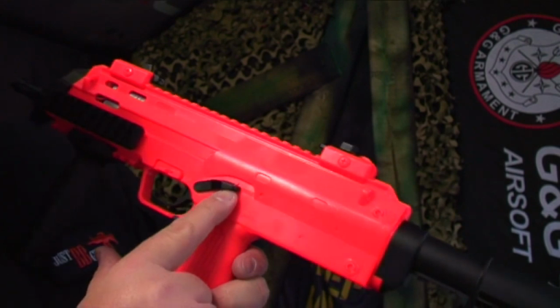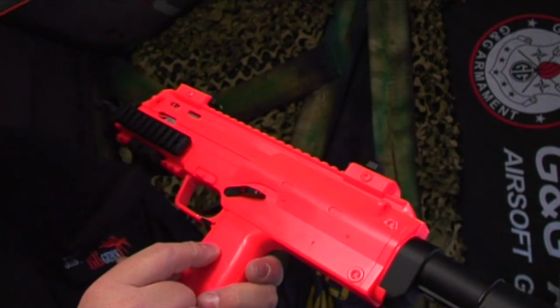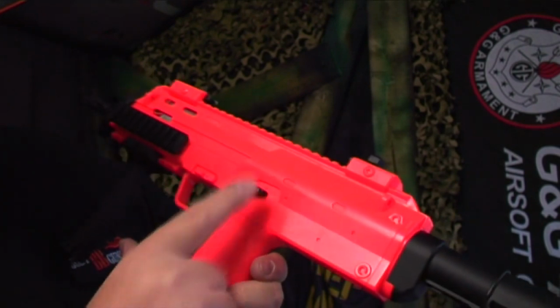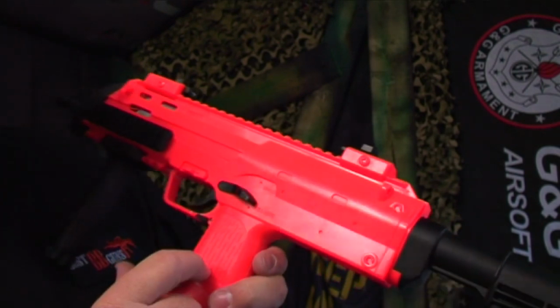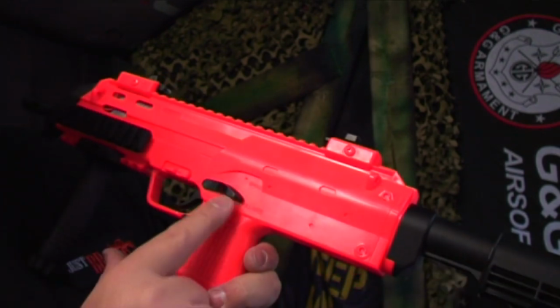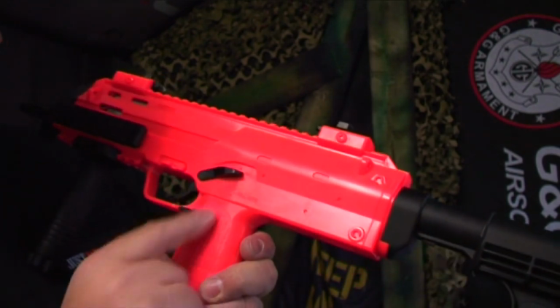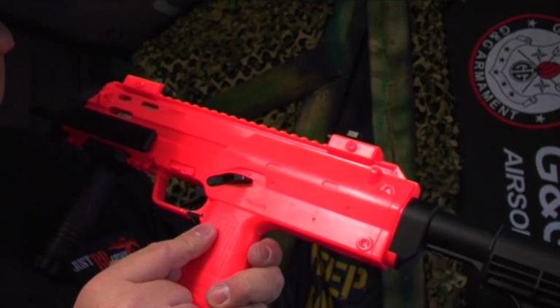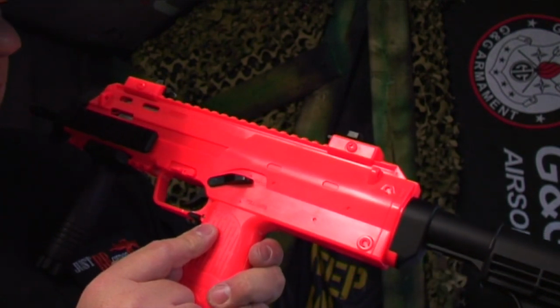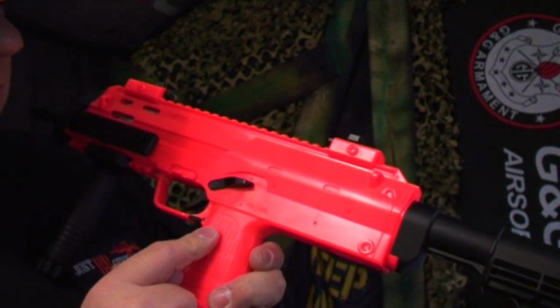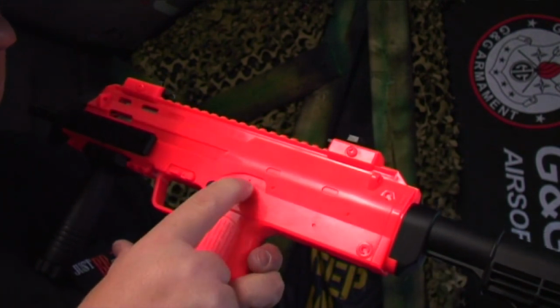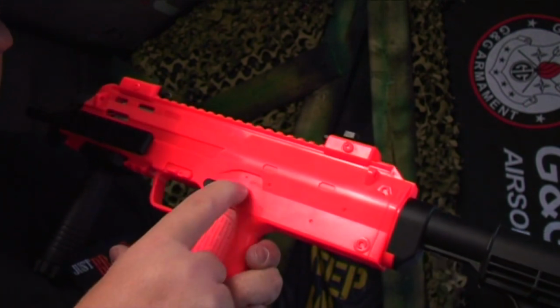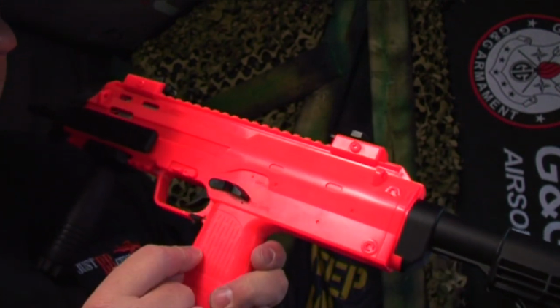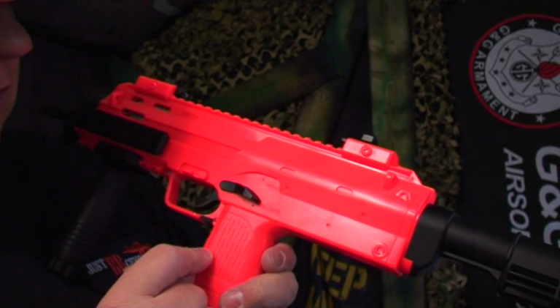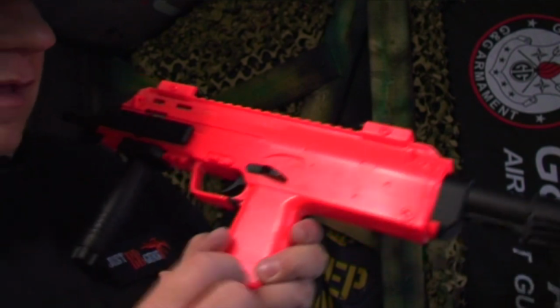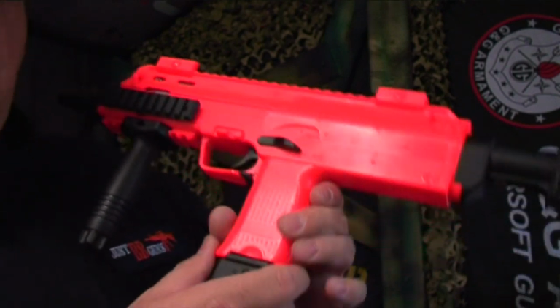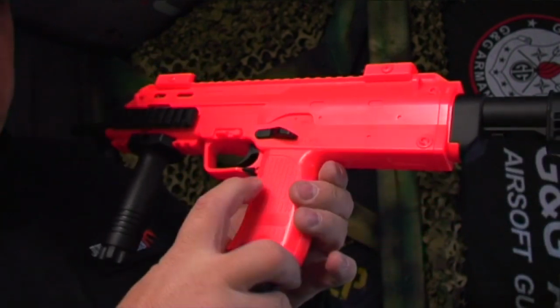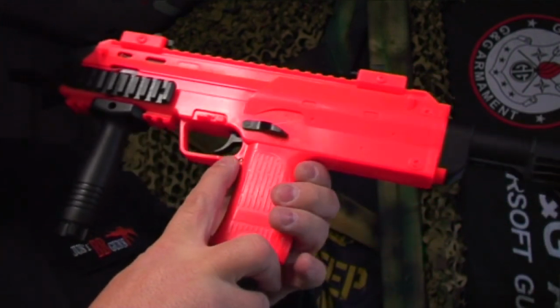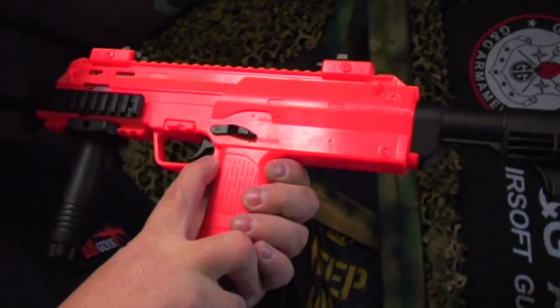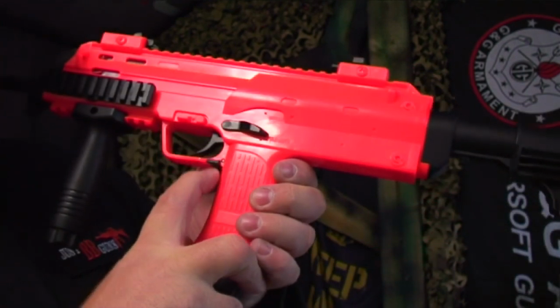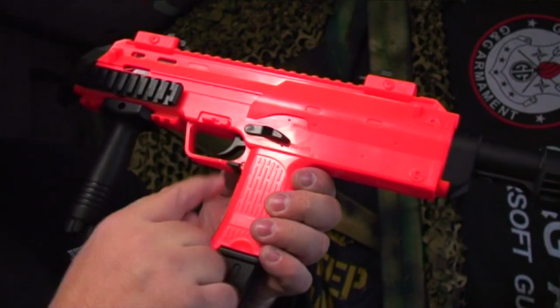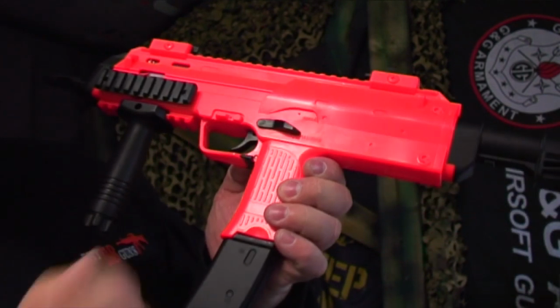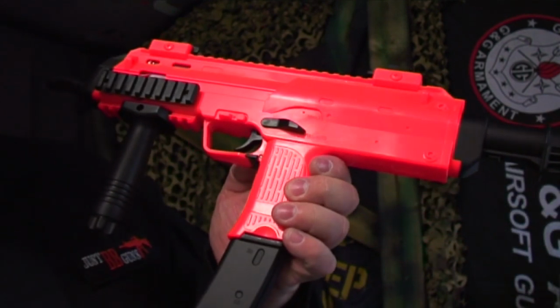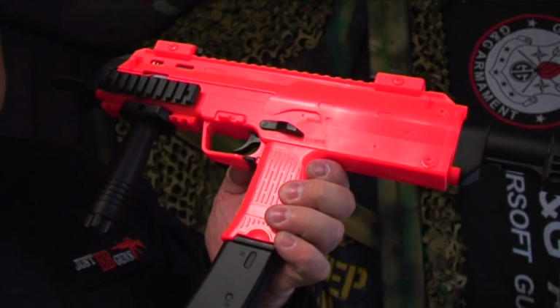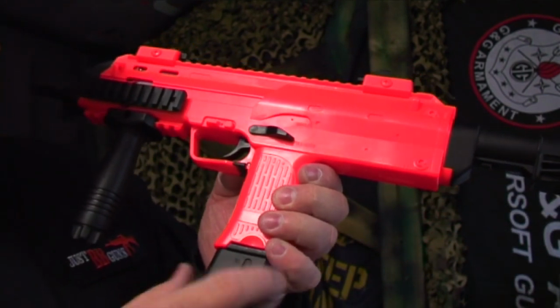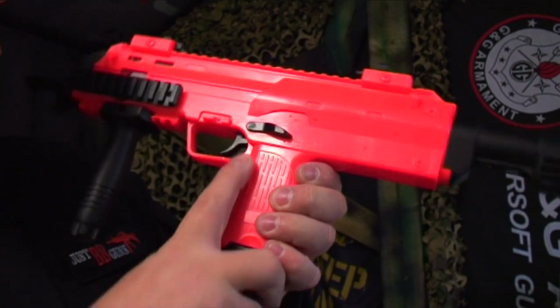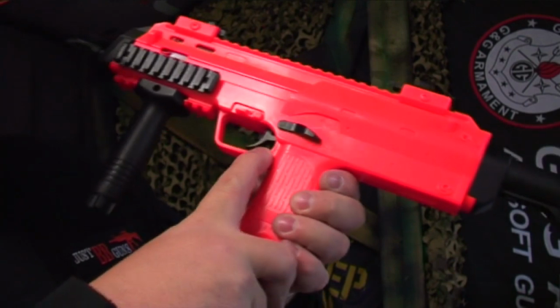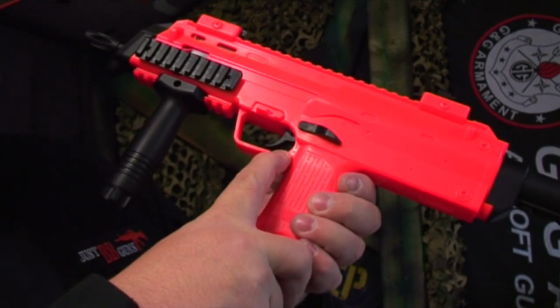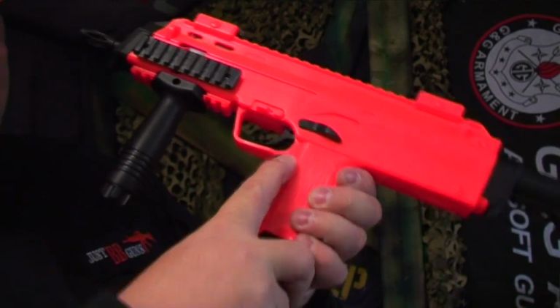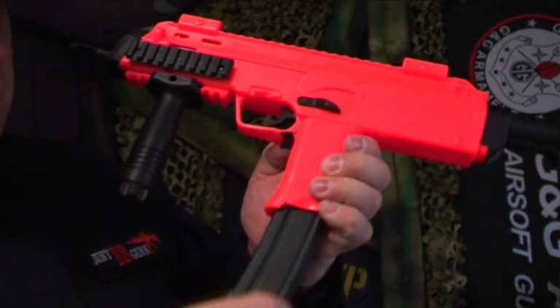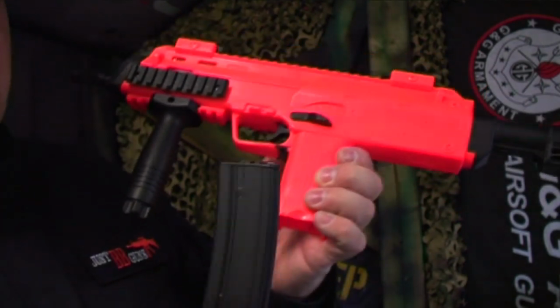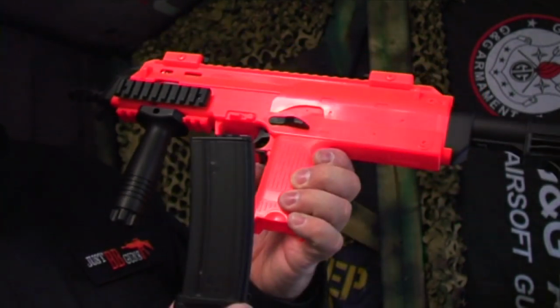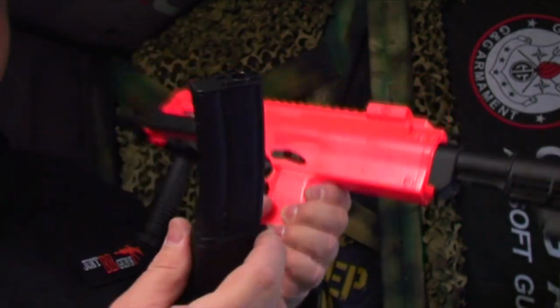On the other side you have full auto or single shot selection. The magazine release is on the side — pull that down and the magazine comes out. It's accessible from both sides.